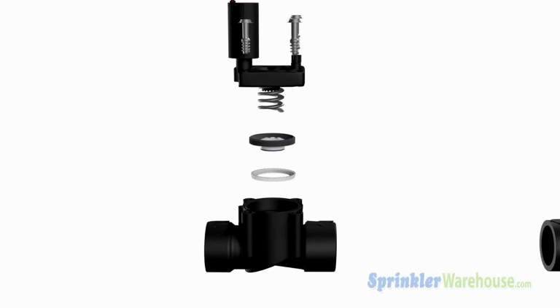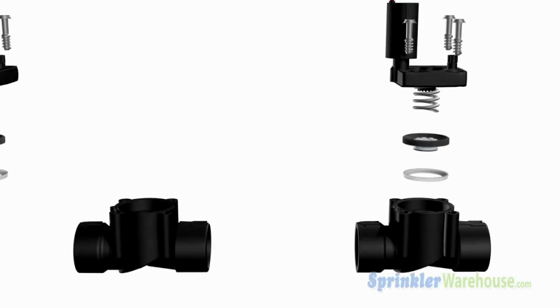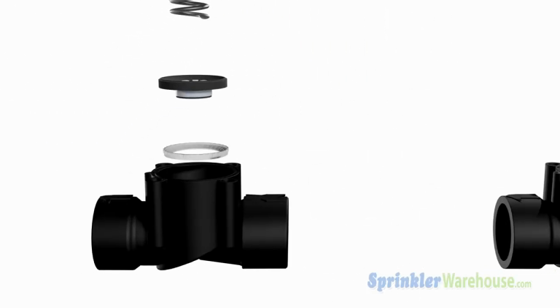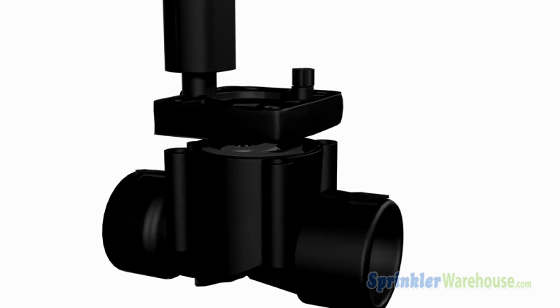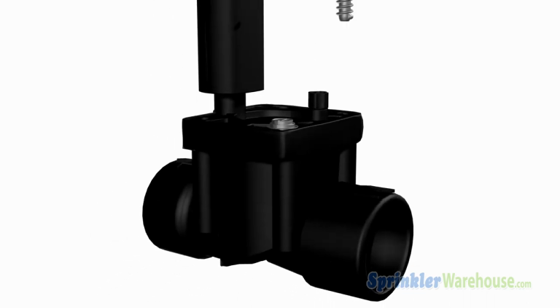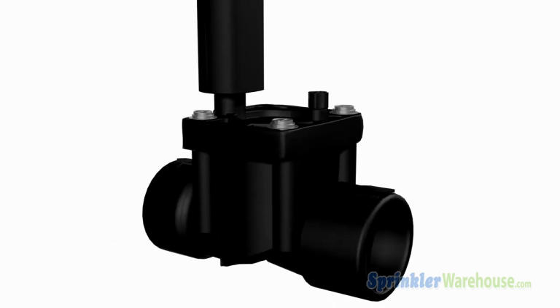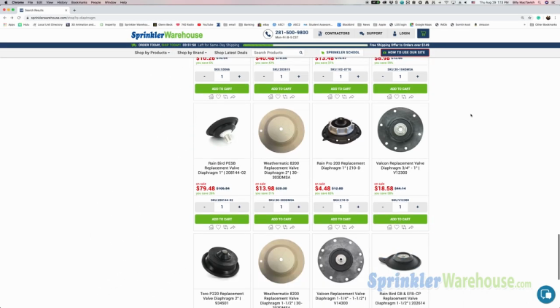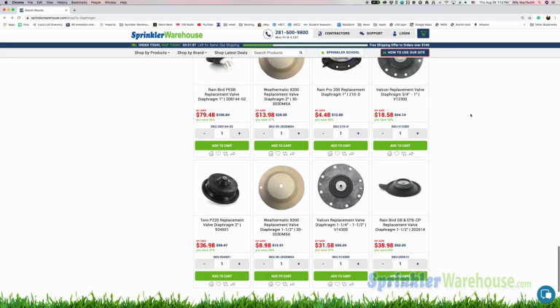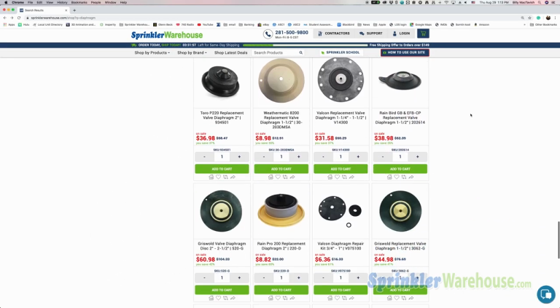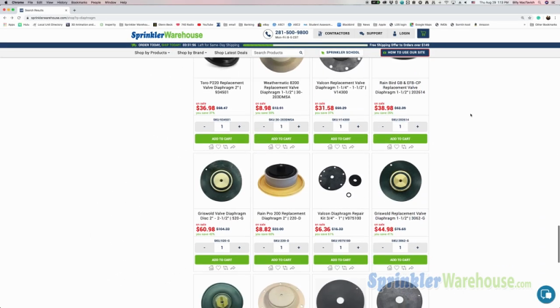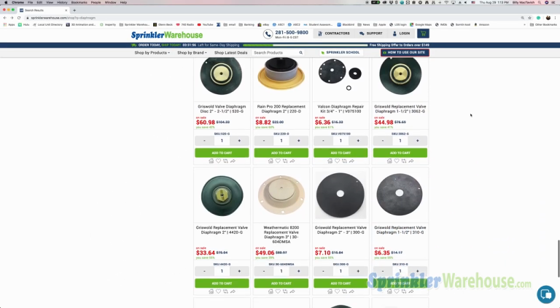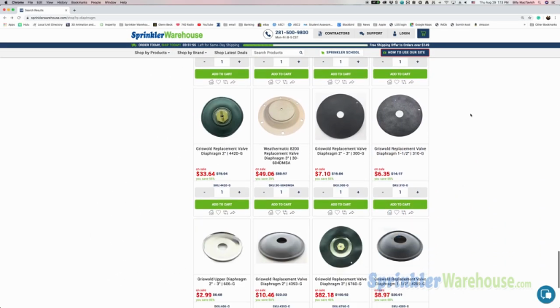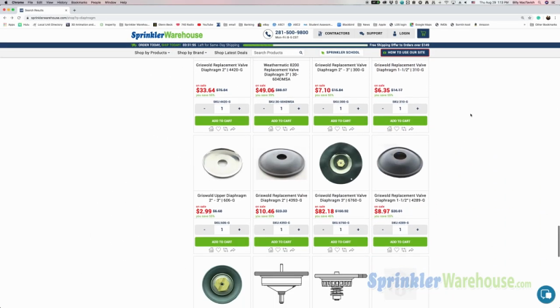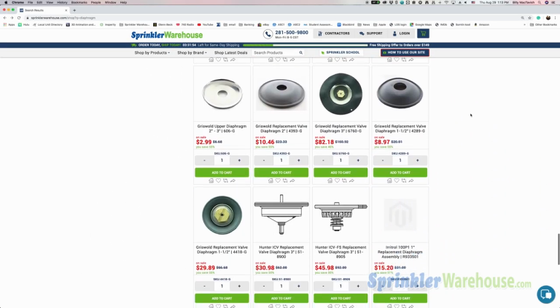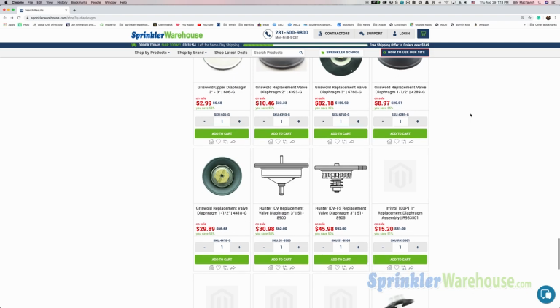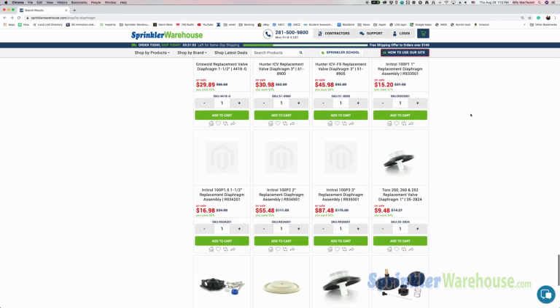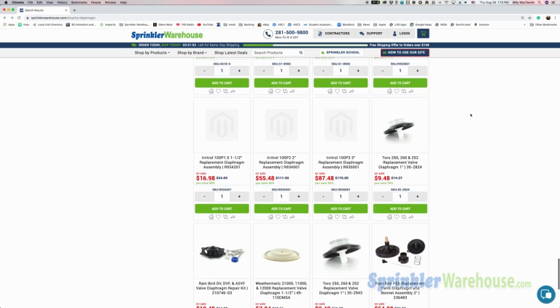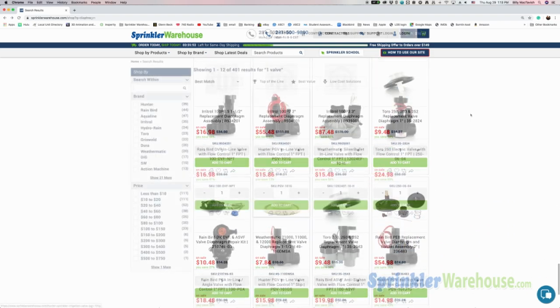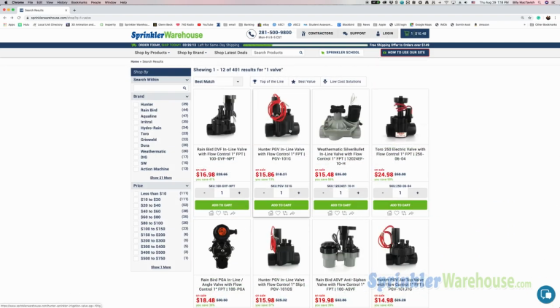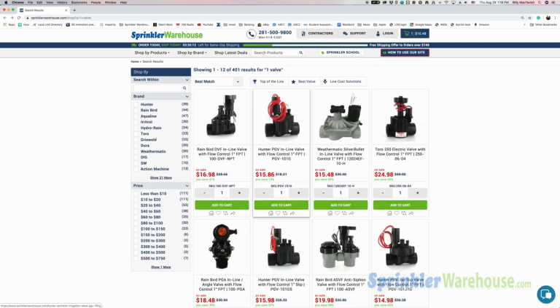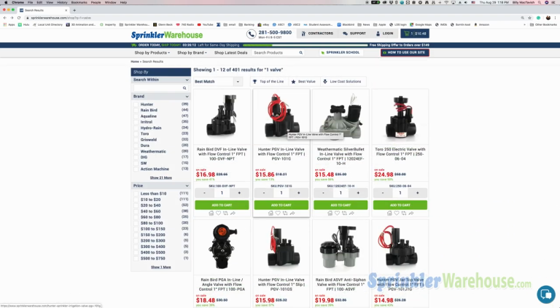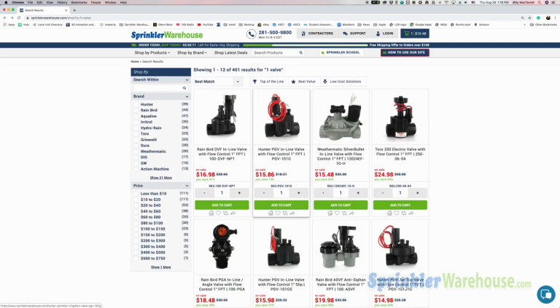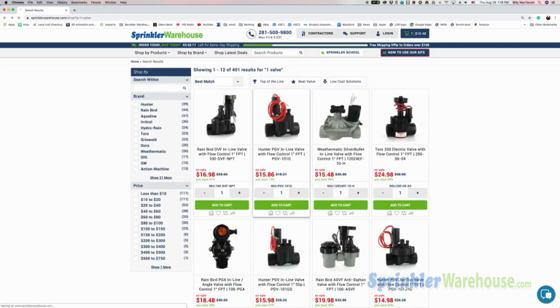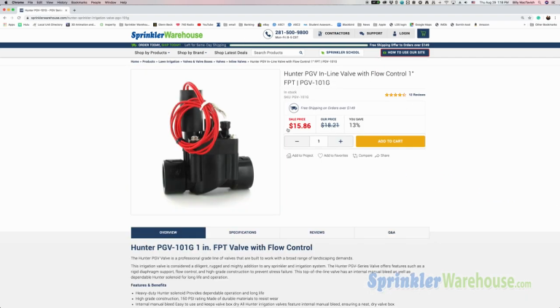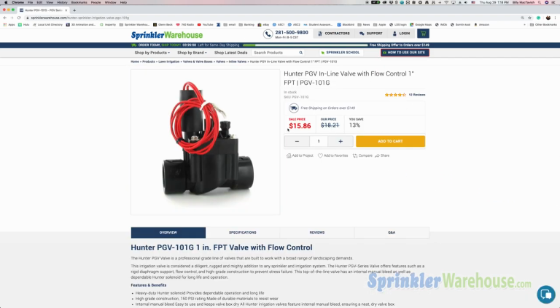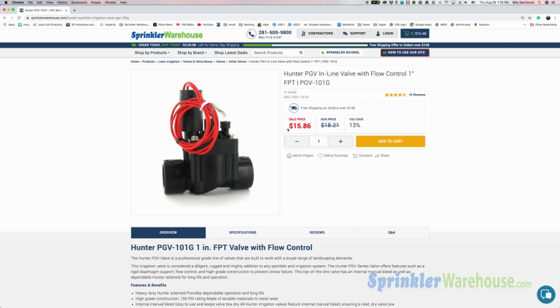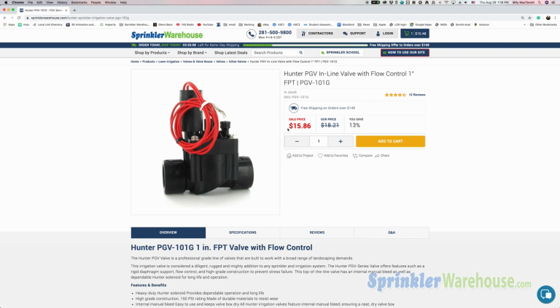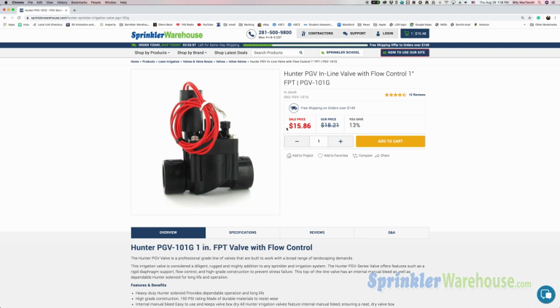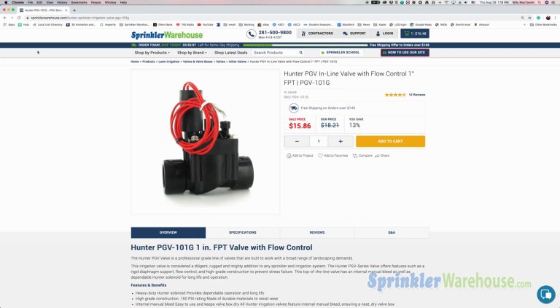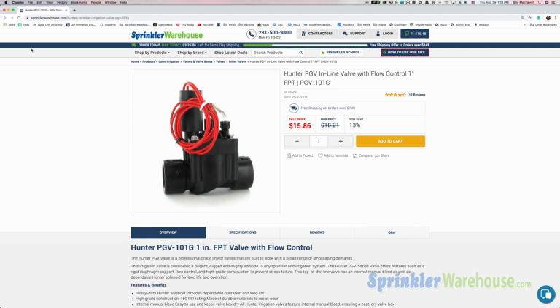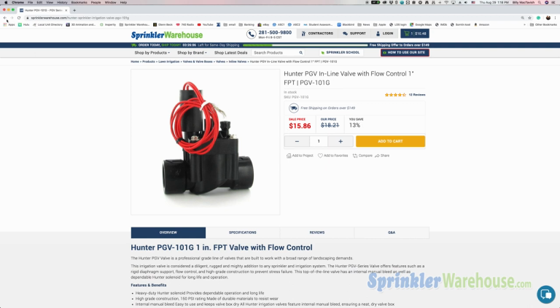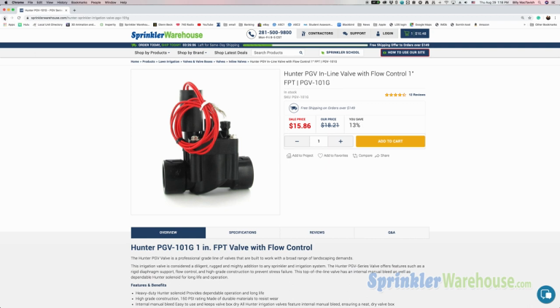To do this, you'll need the exact same model of valve. You could buy the parts separately — the solenoid and diaphragm are available for purchase for most valves. However, it's cheaper and more effective to simply purchase a whole new valve, which will come with a new diaphragm, solenoid, screws, and spring.